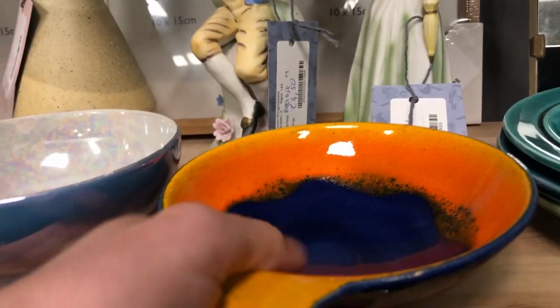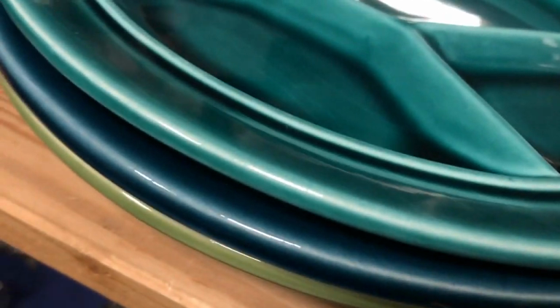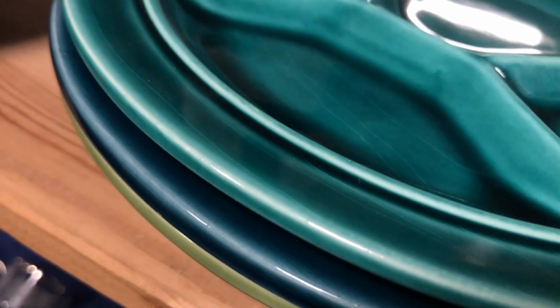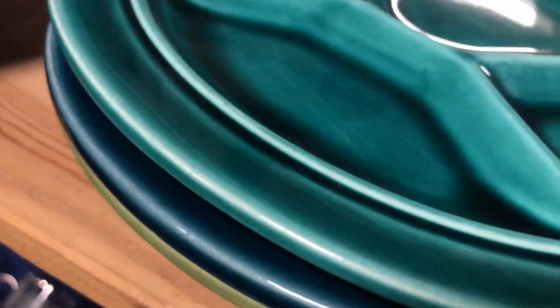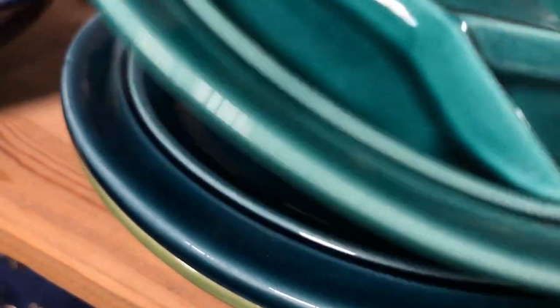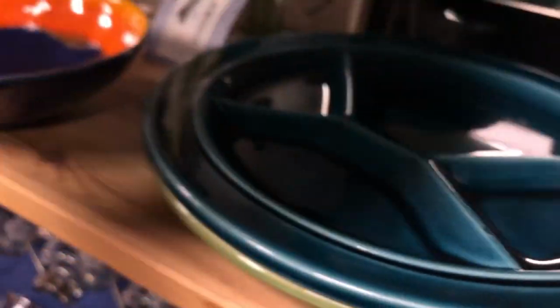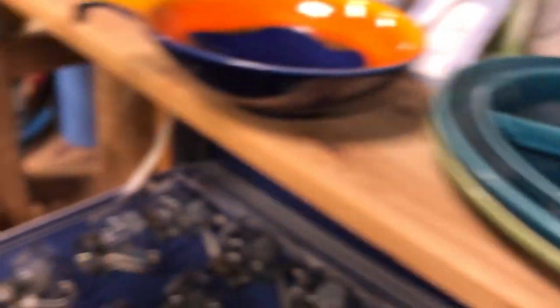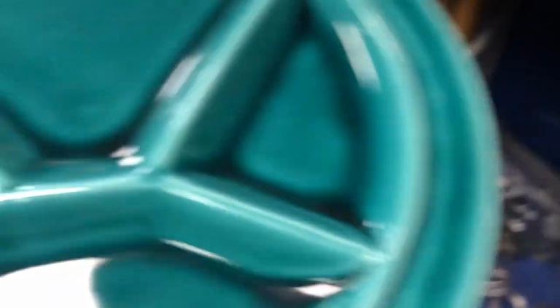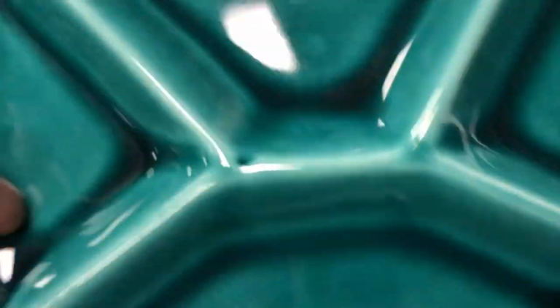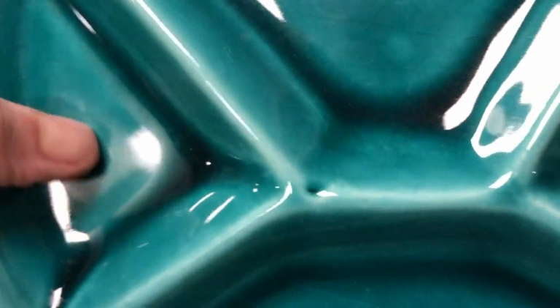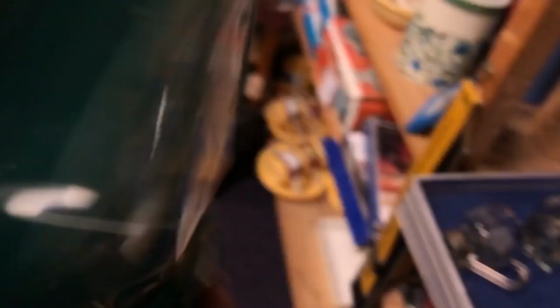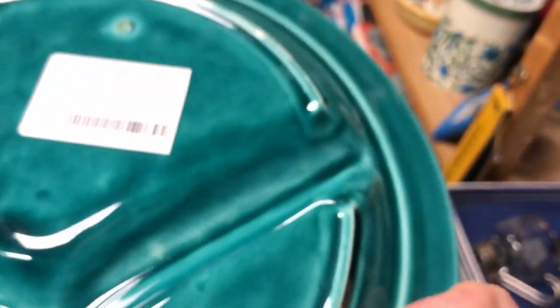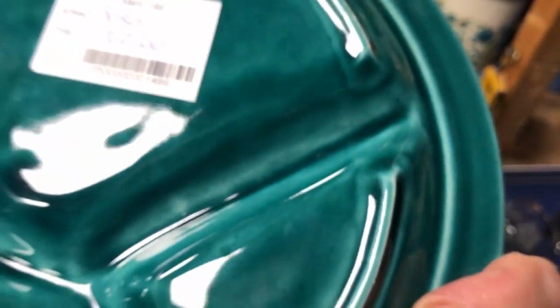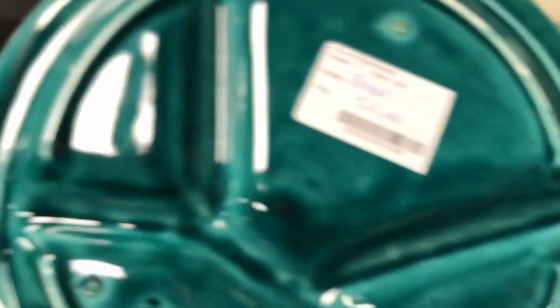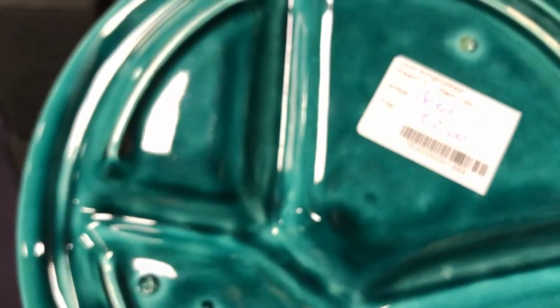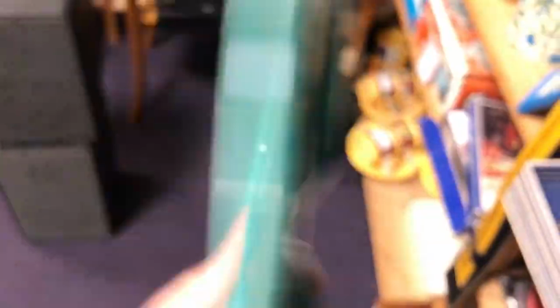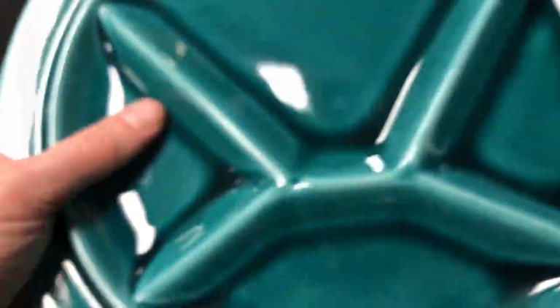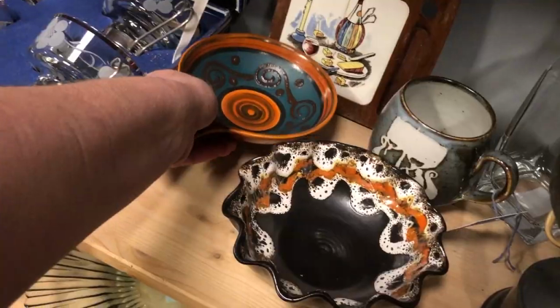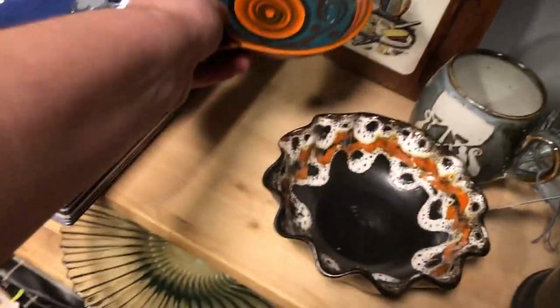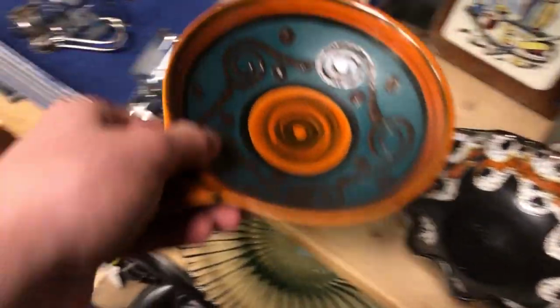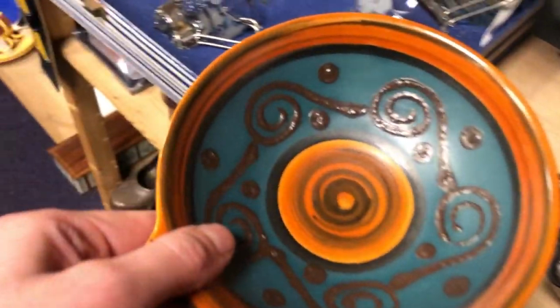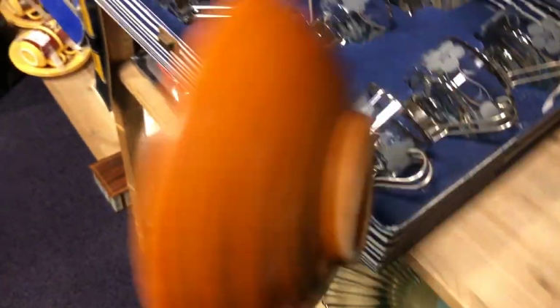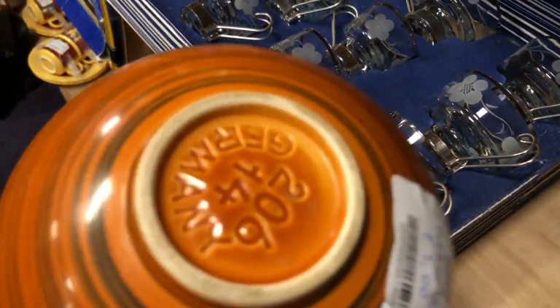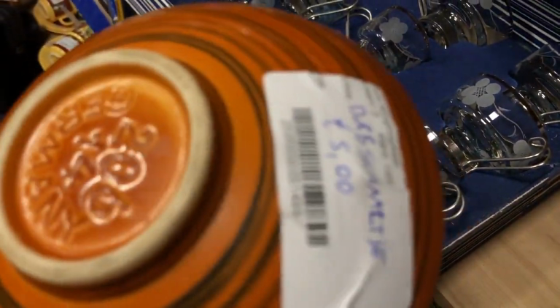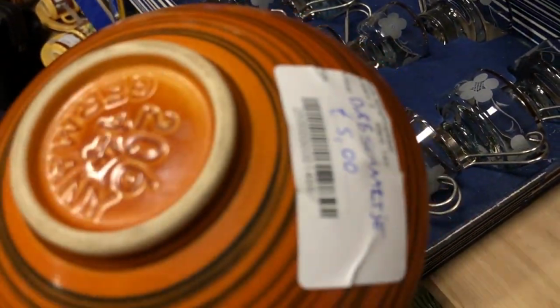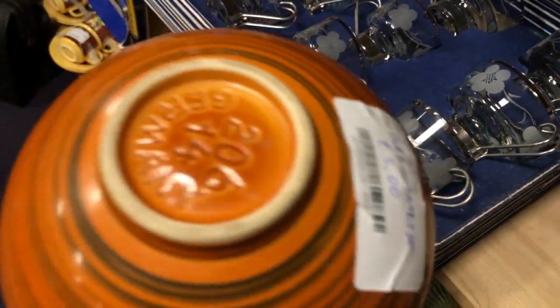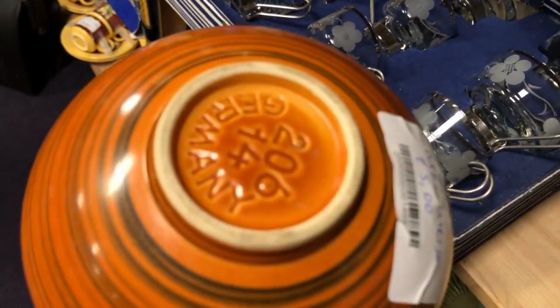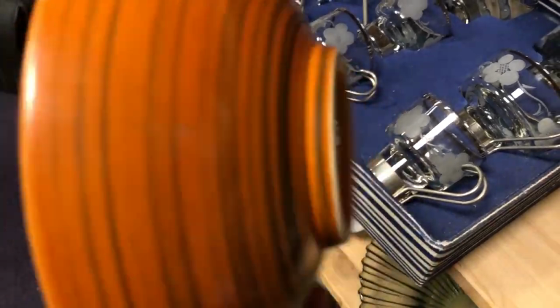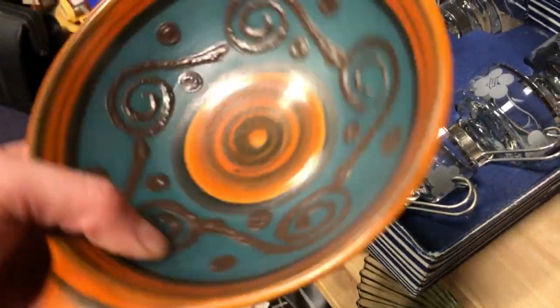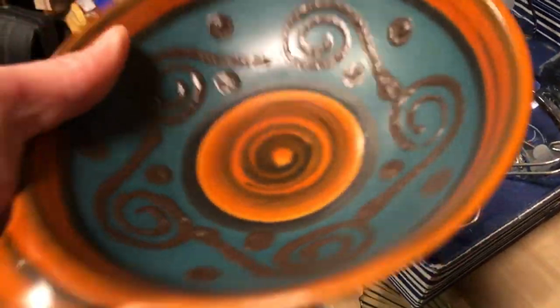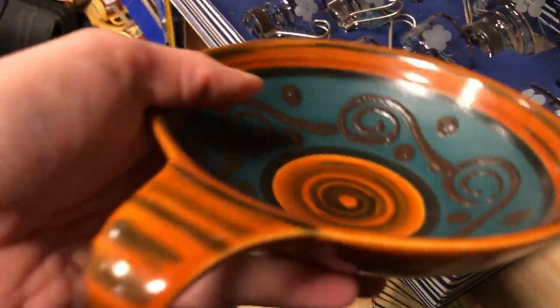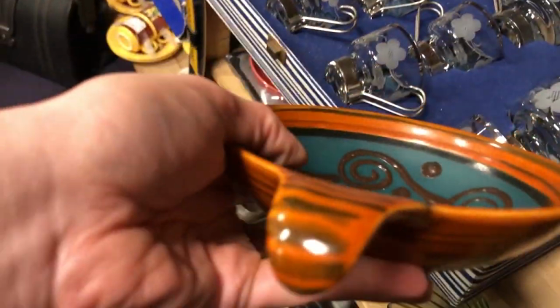Then I spotted these fondue plates in the coolest colors ever — I just needed to get these. And they were also selling another one of these bowls; this one was so stunning and I just had to take it home with me.